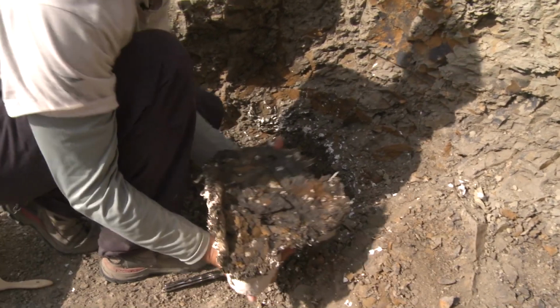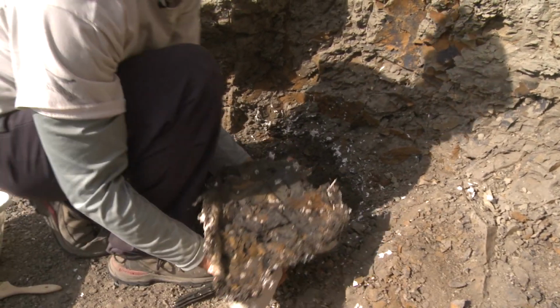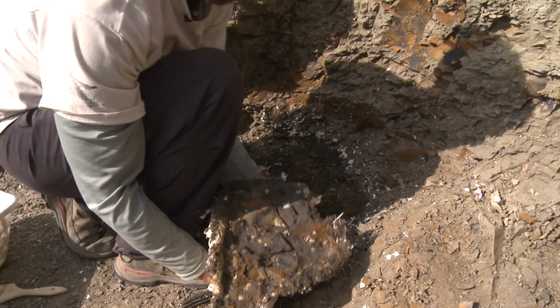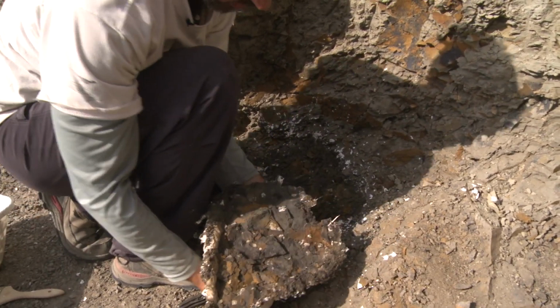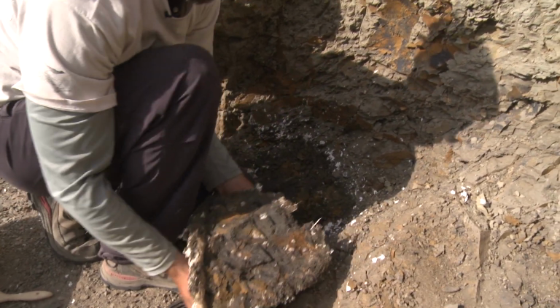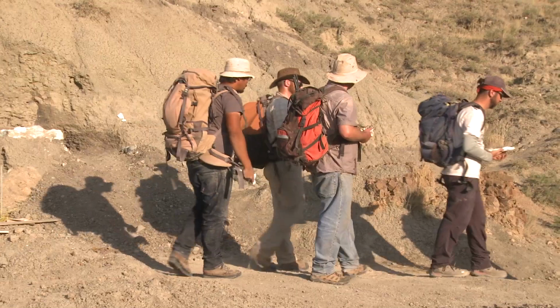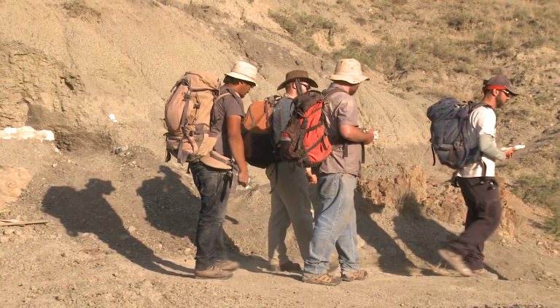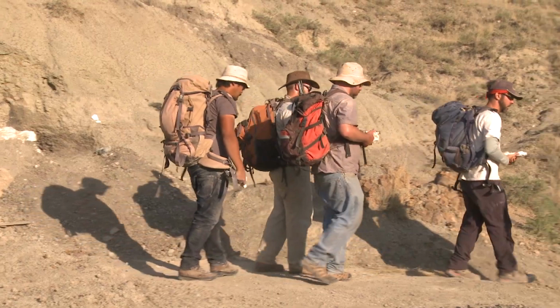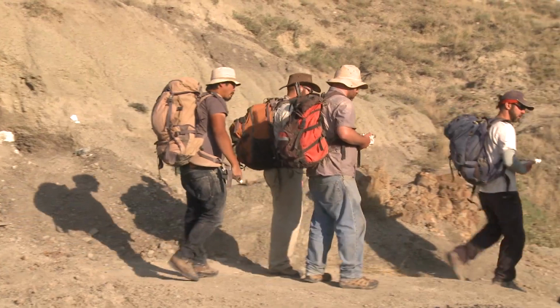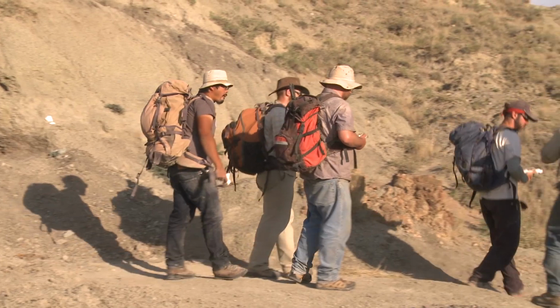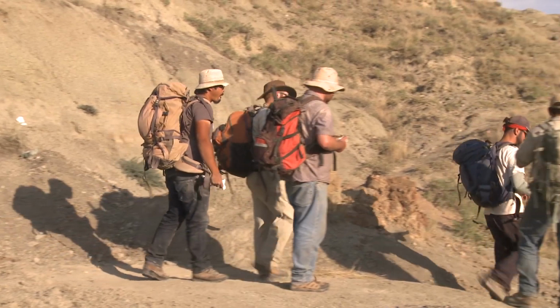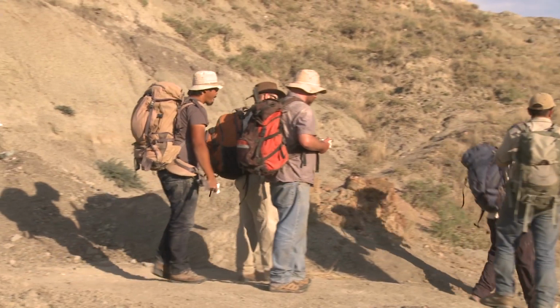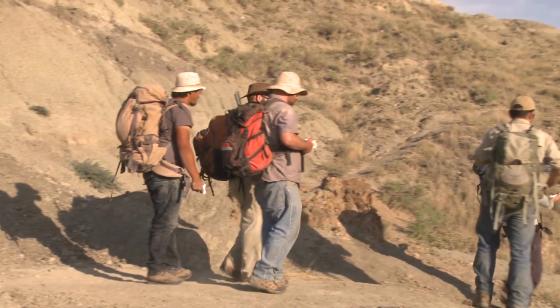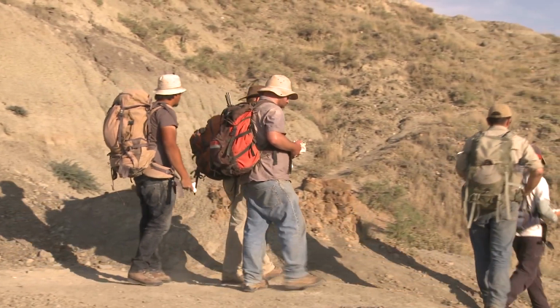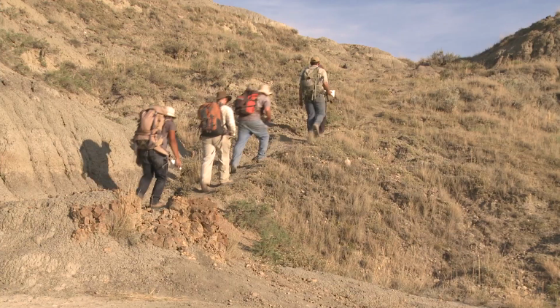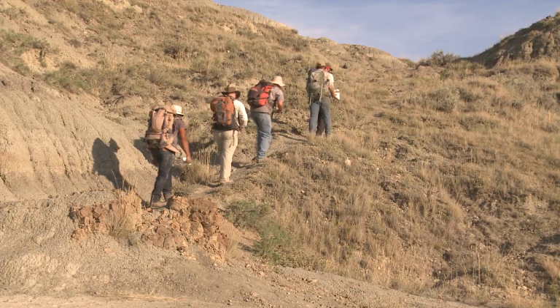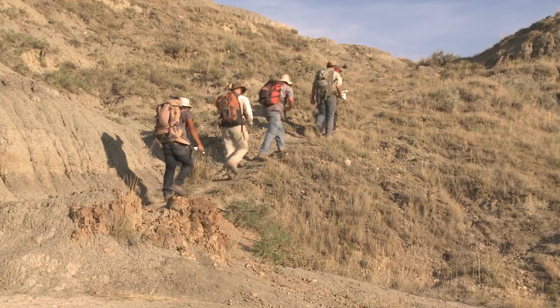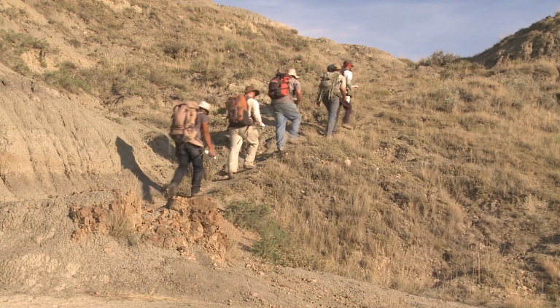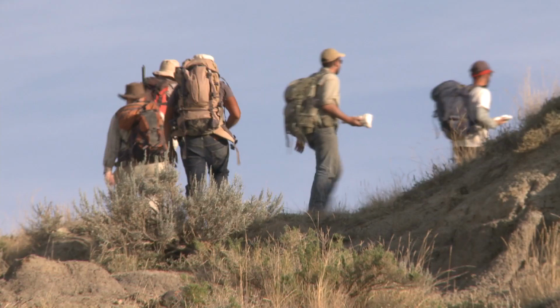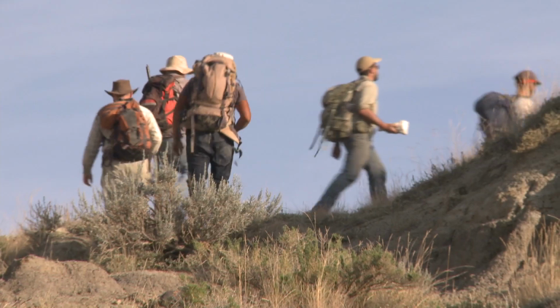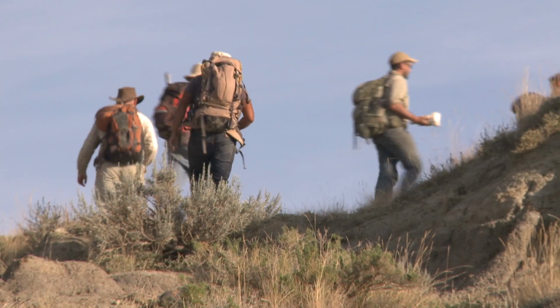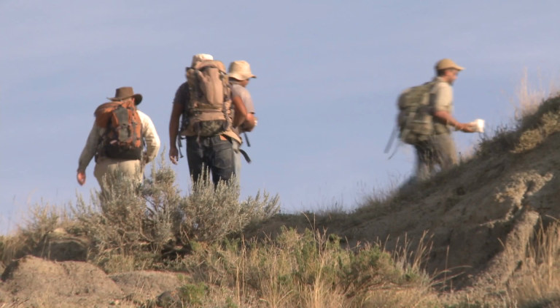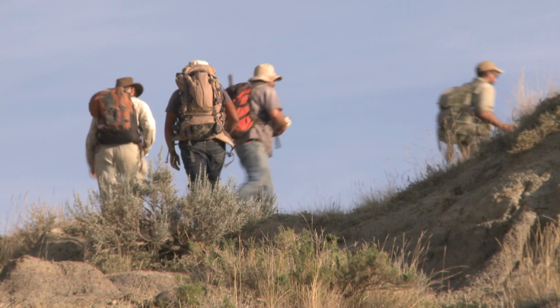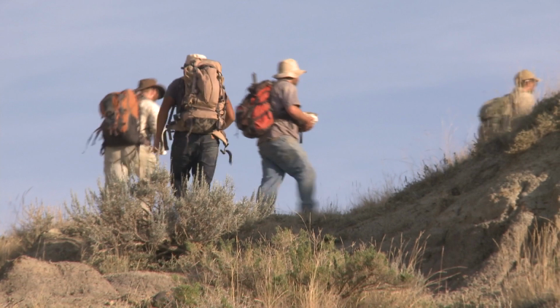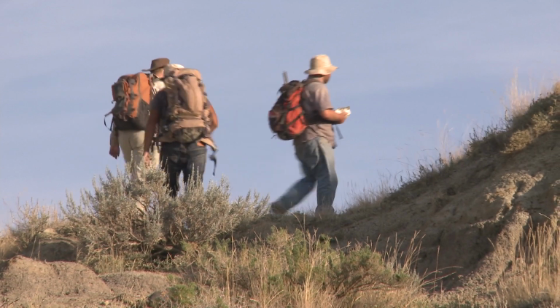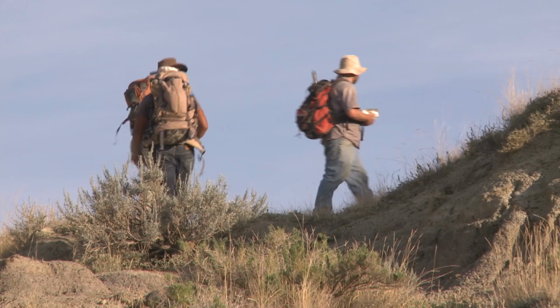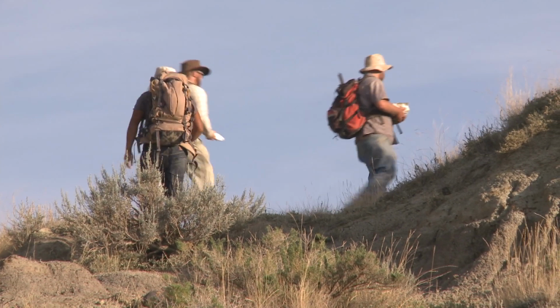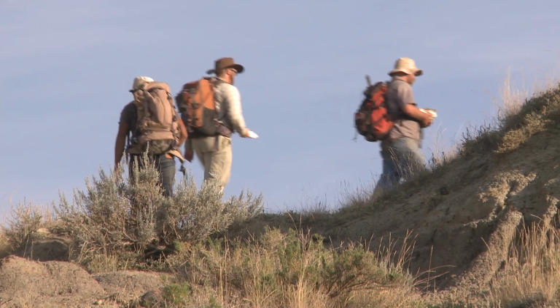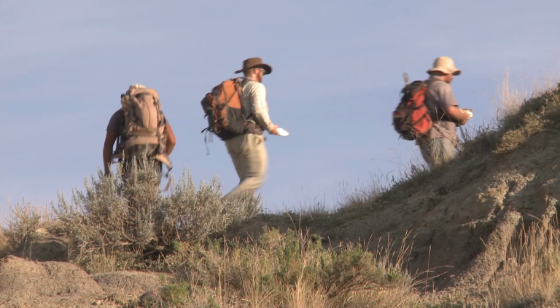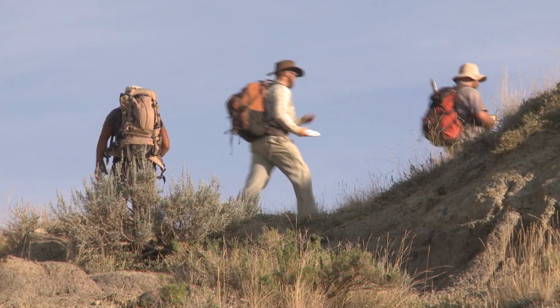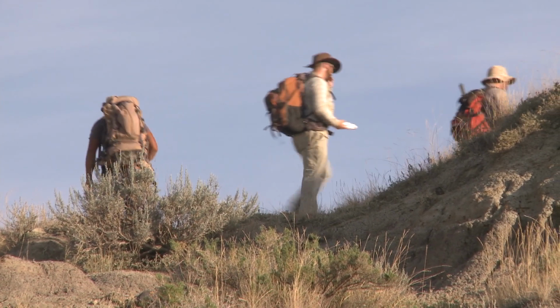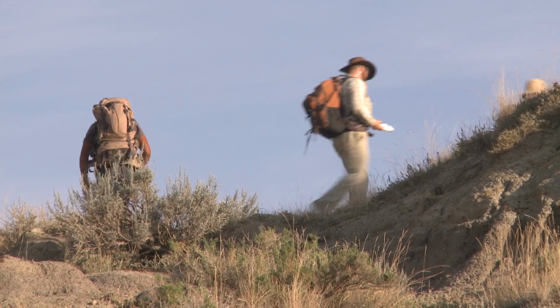Ooh, beautiful. Once we get the plaster jackets back to the museum, we open them up, and then that's where our skilled technicians in the lab take over, and they carefully clean the fossils.